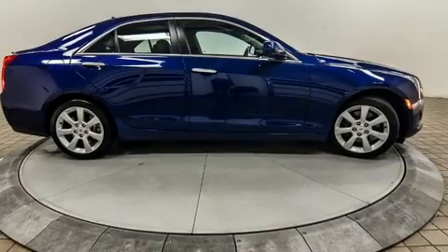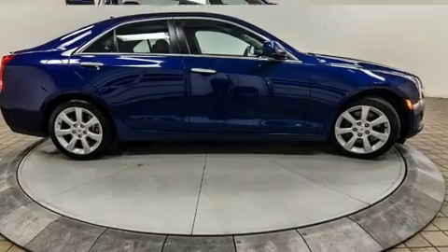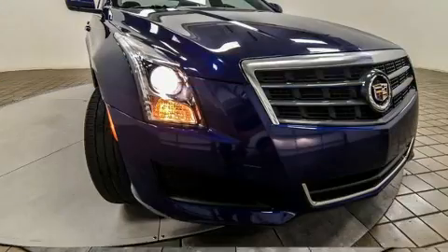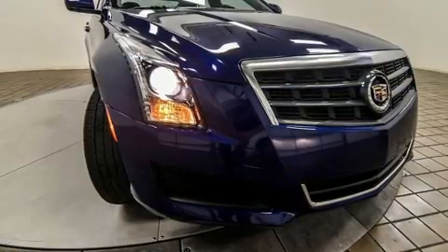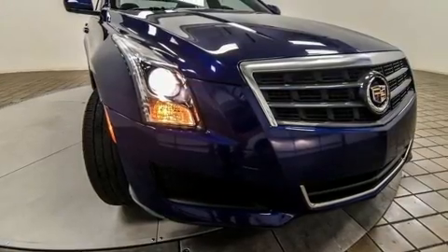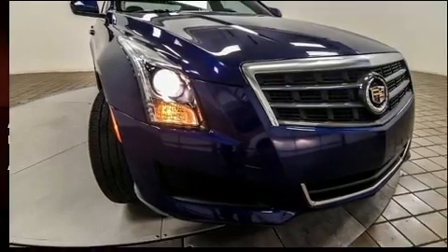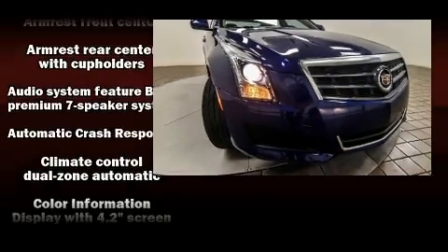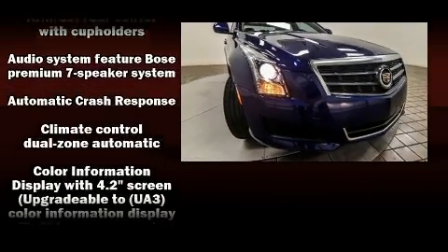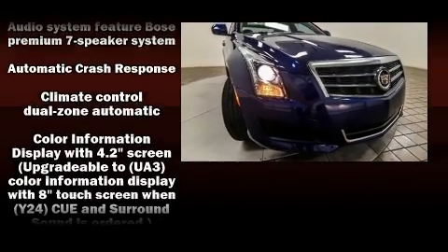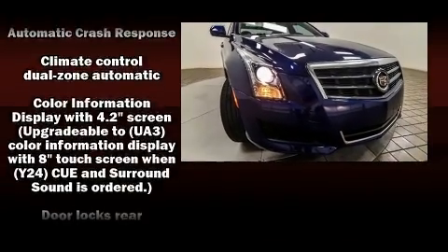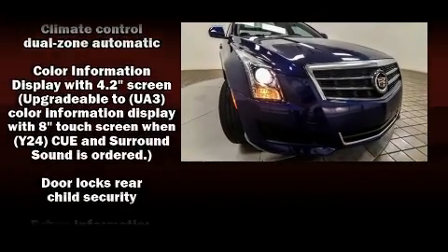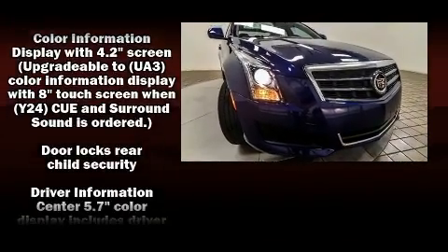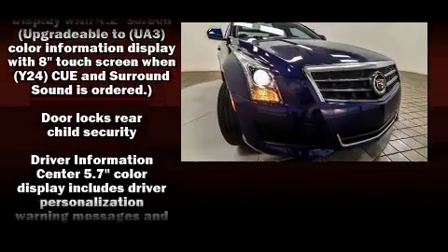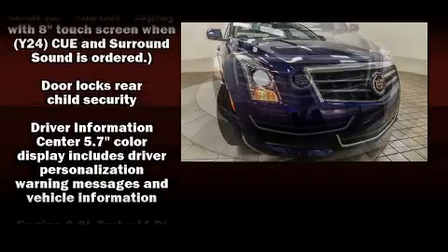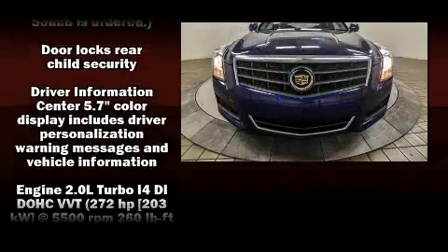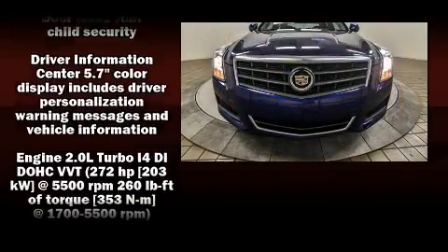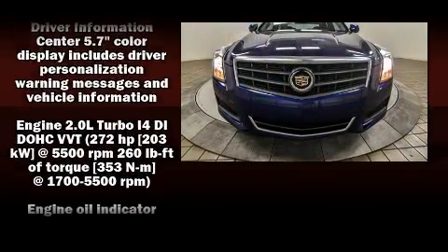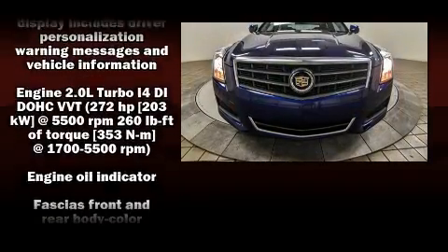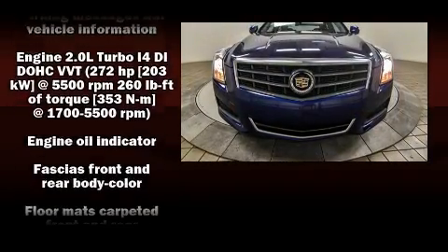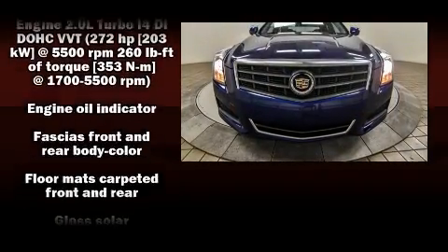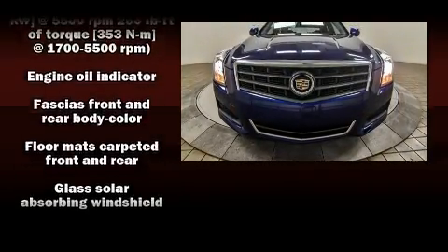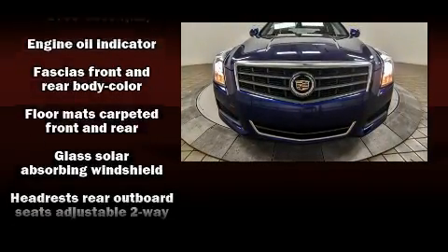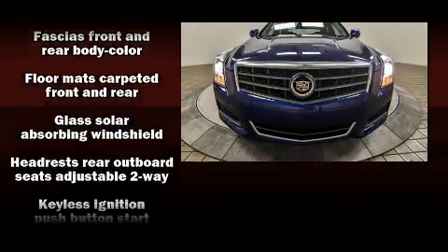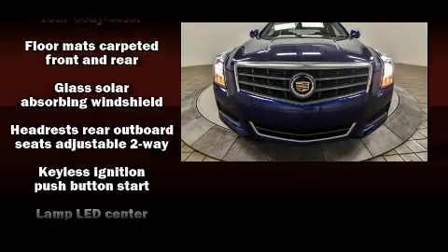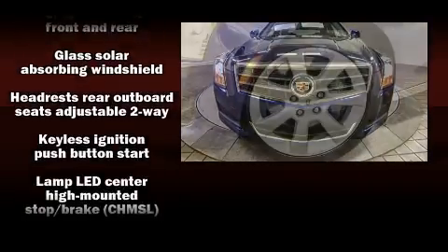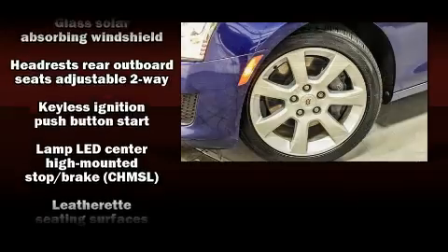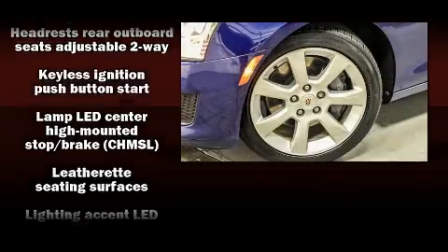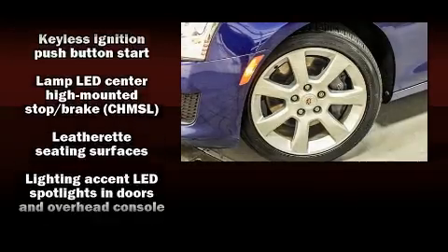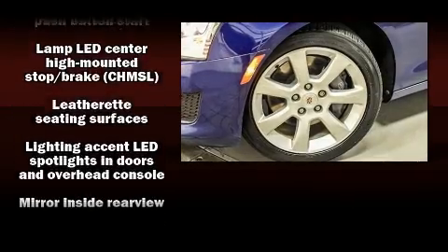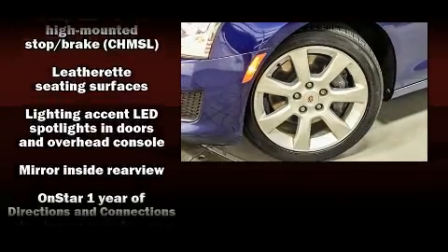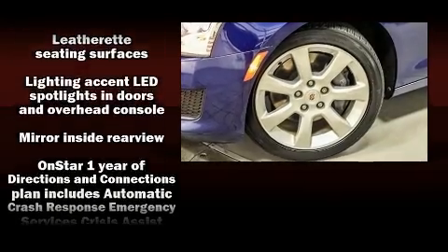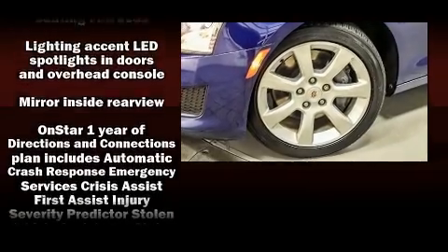Safety equipment has been integrated throughout, including head curtain airbags, front side impact airbags, traction control, brake assist, a panic alarm, OnStar, and four-wheel disc brakes with ABS.